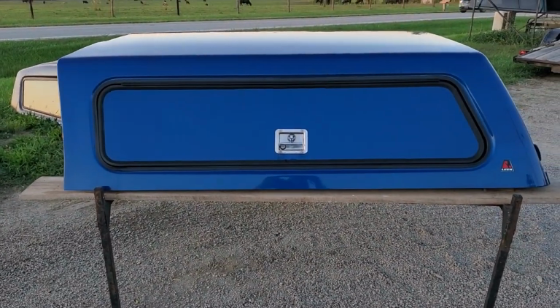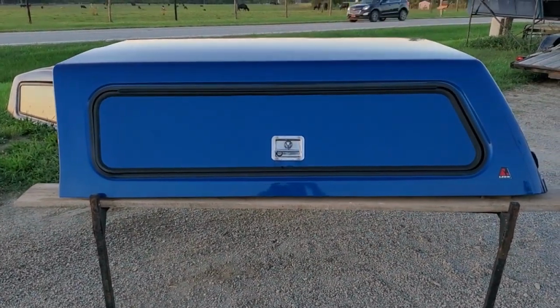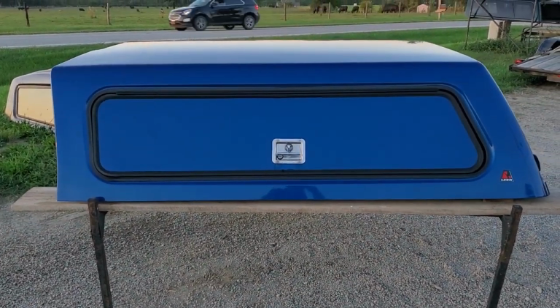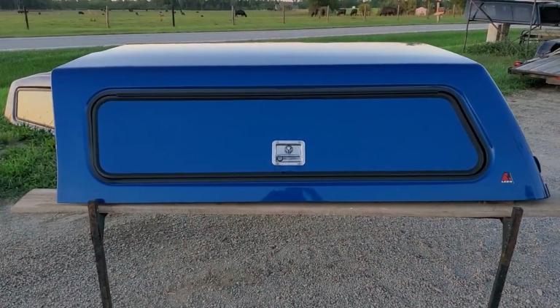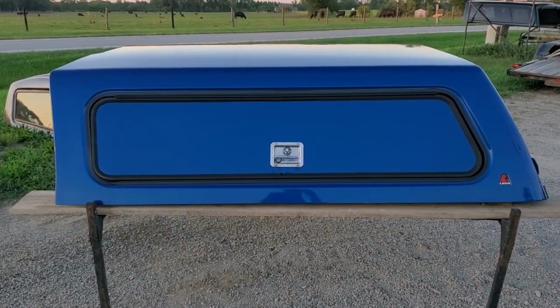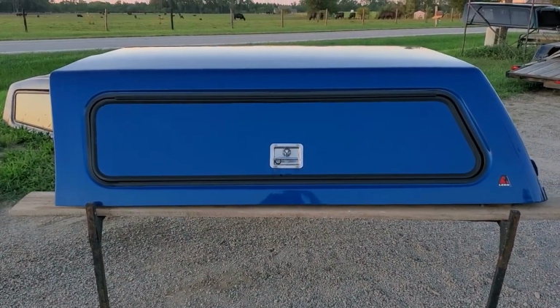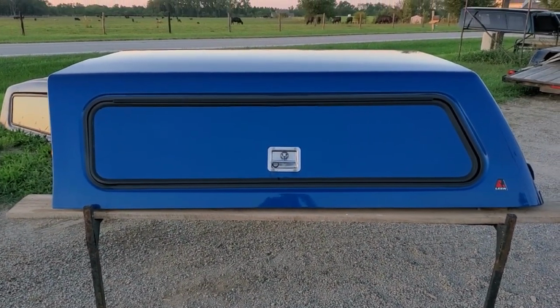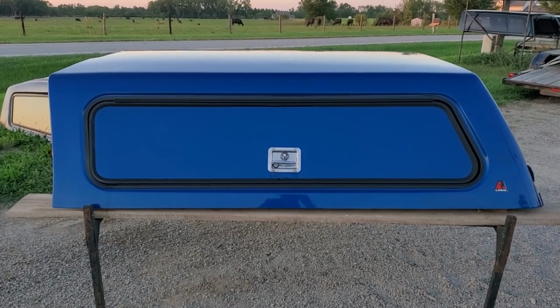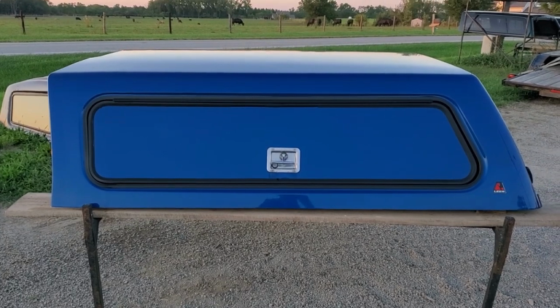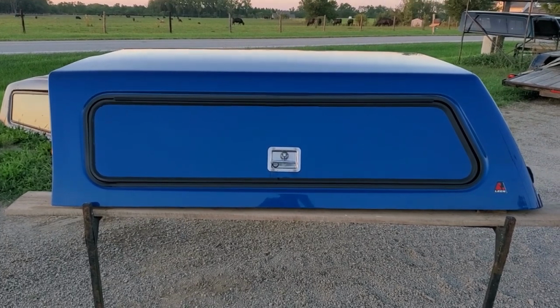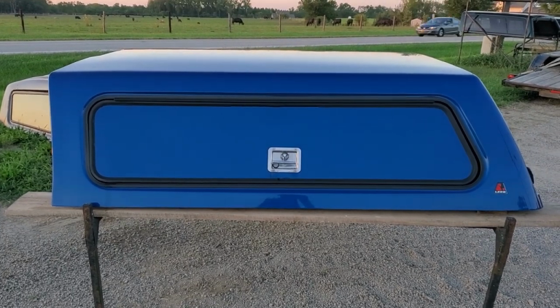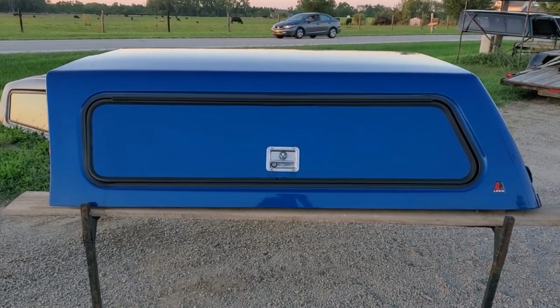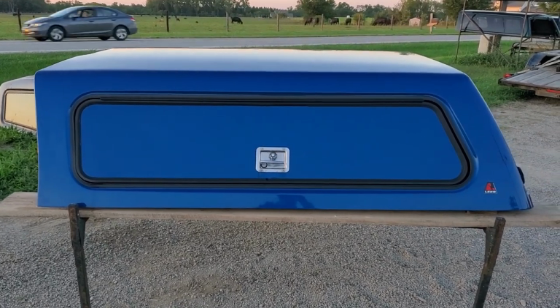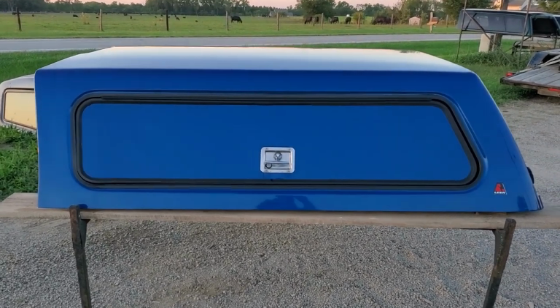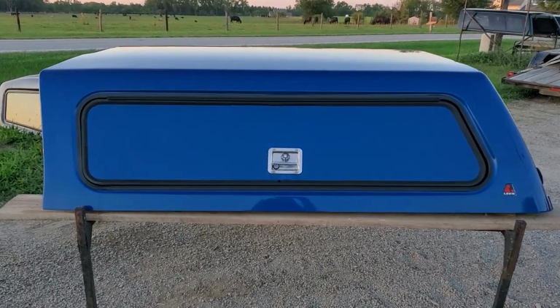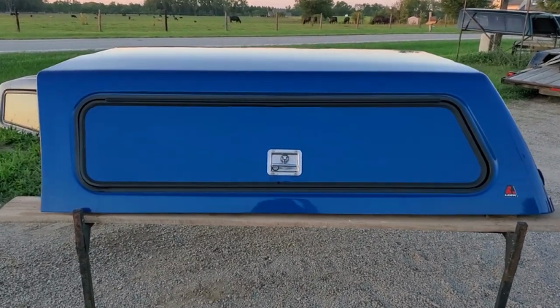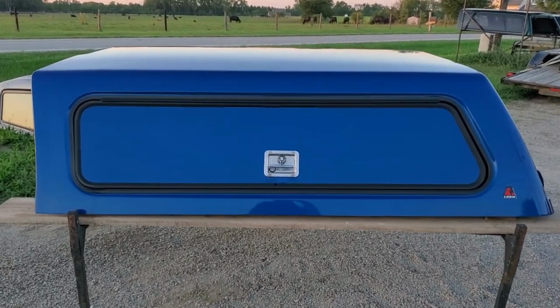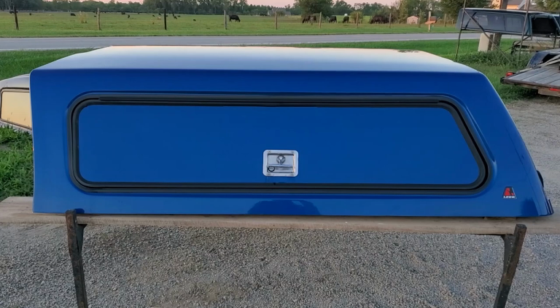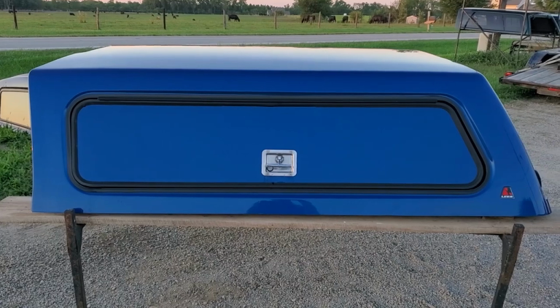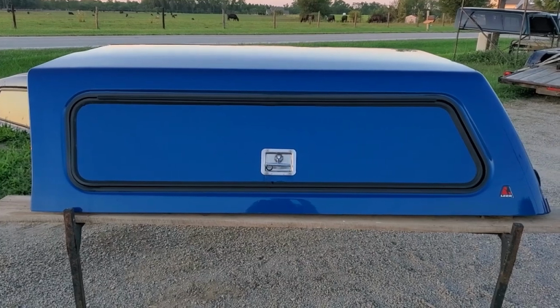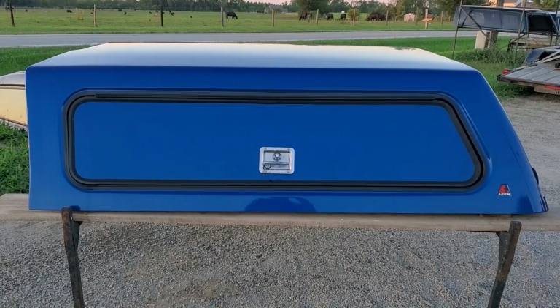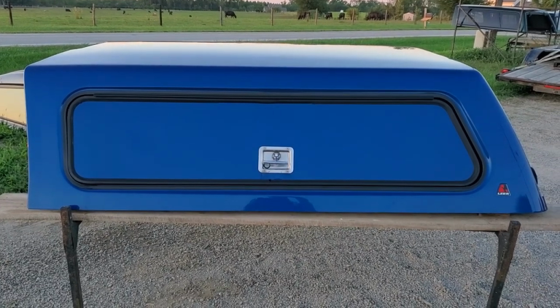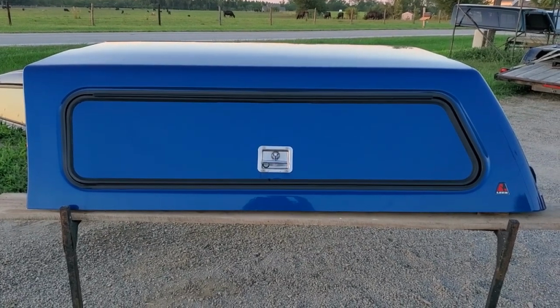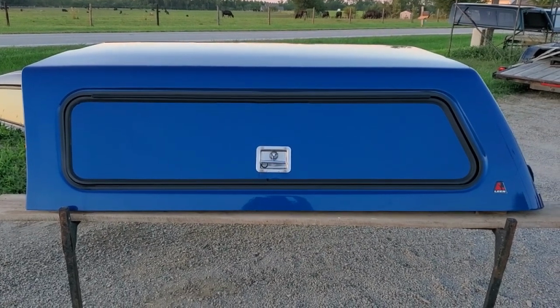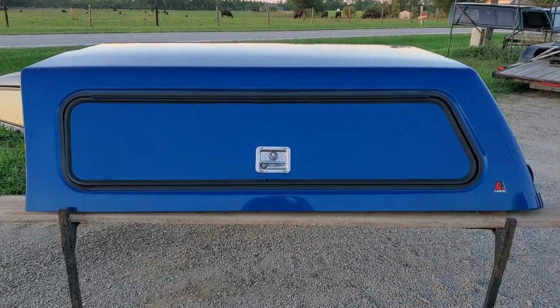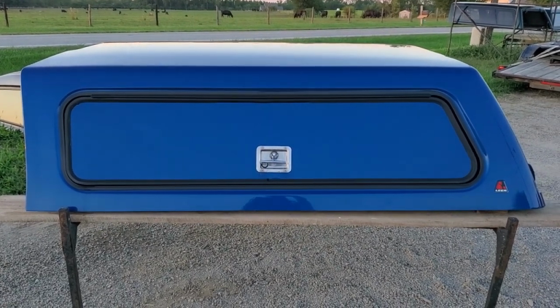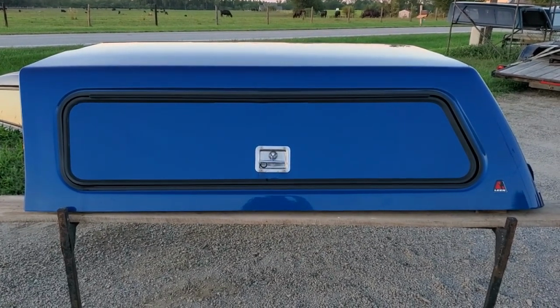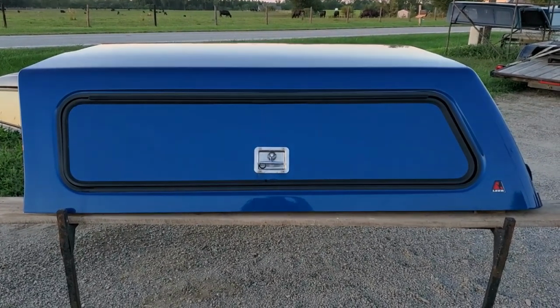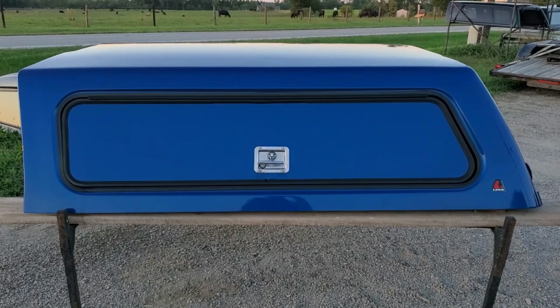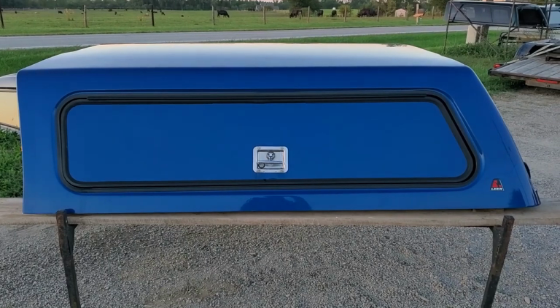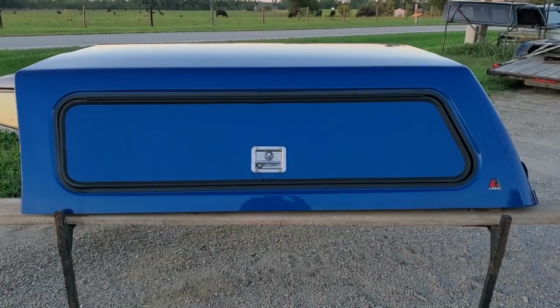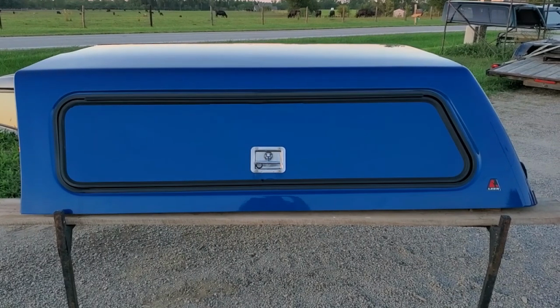It fits a 2015 to 2020 Ford F-150 with a six and a half foot bed. N6 blue is the color. Below is a link to this unit on our website — you can click that link to see which location it's at, how much it is, purchase it online, and make arrangements to pick it up. All of that can be done from that link.